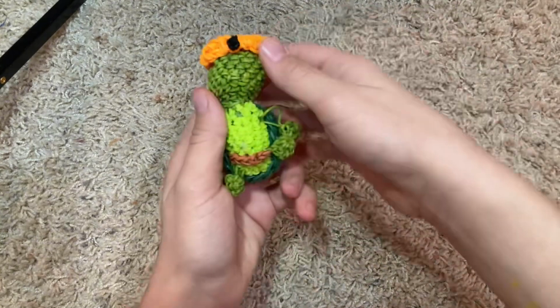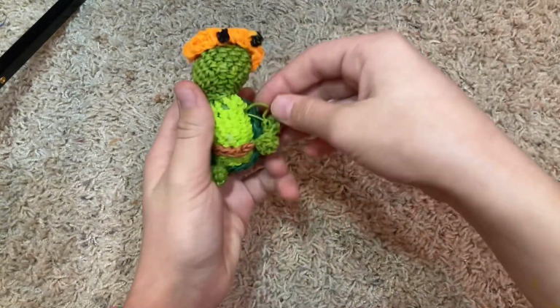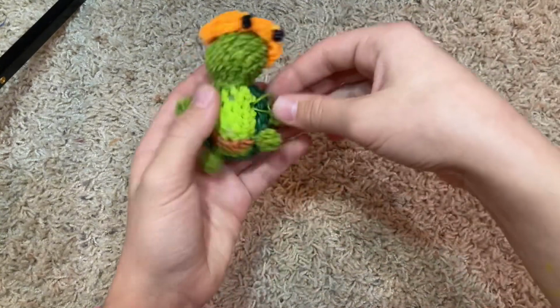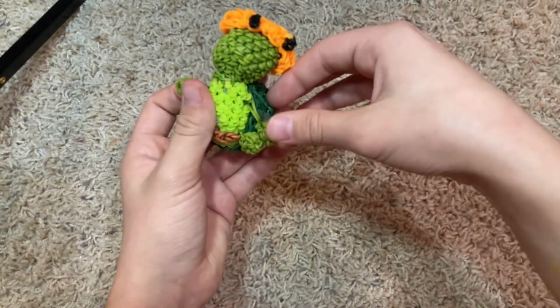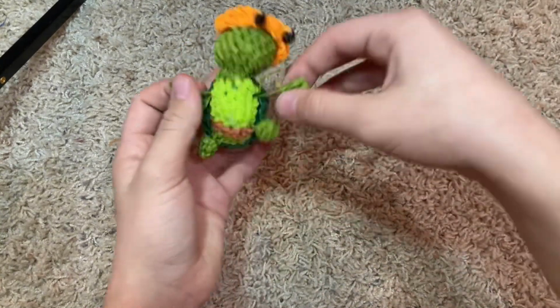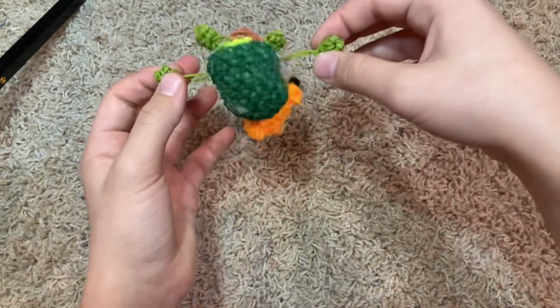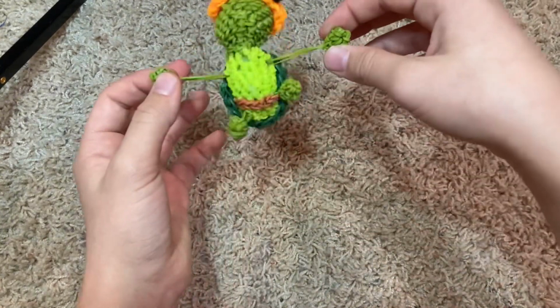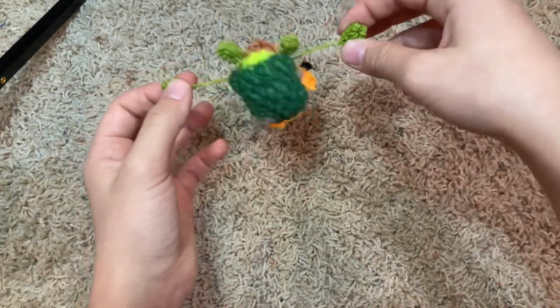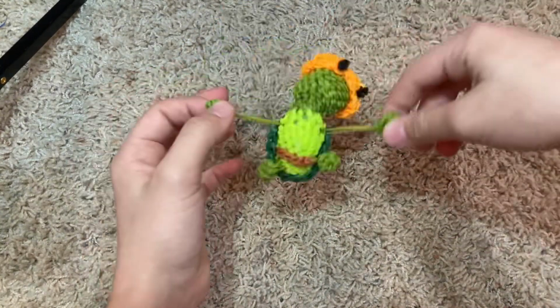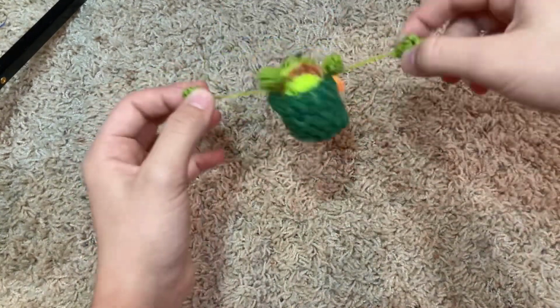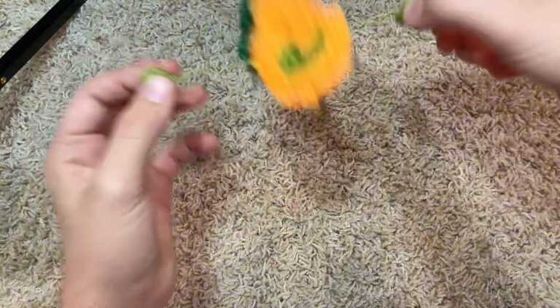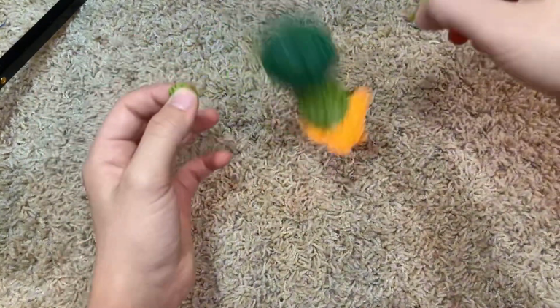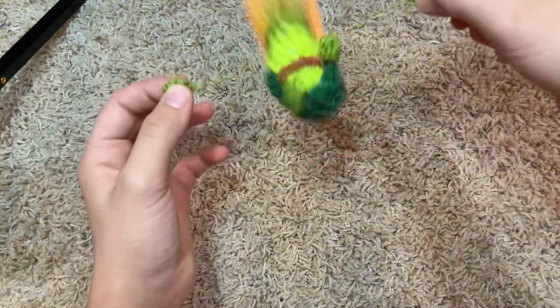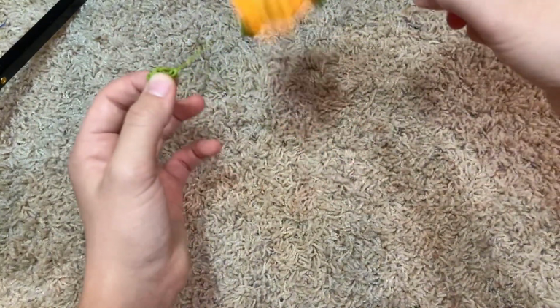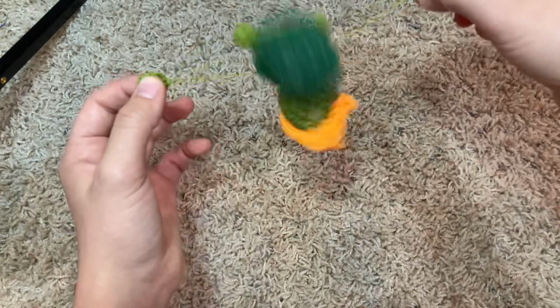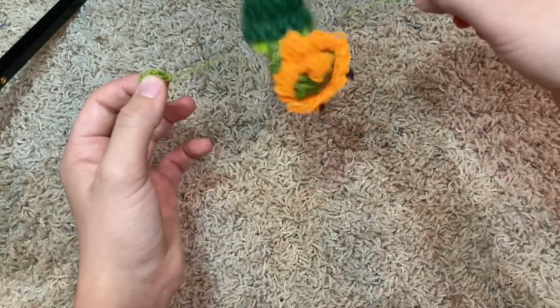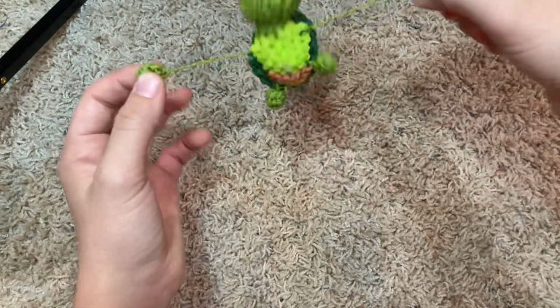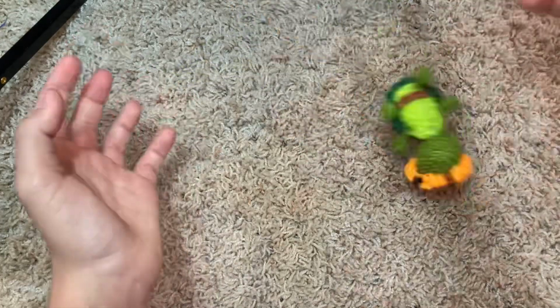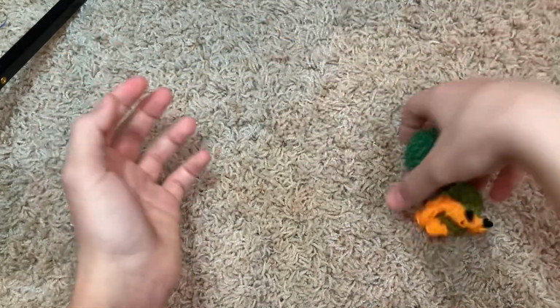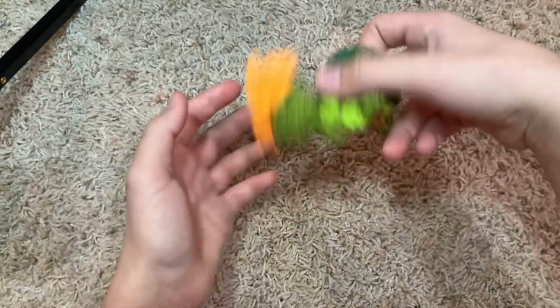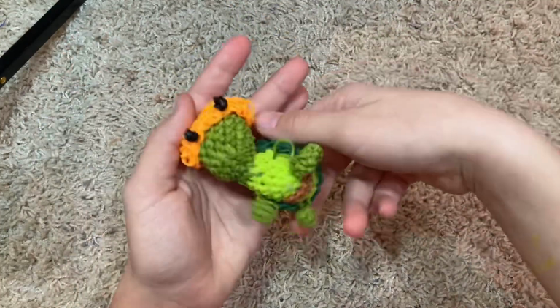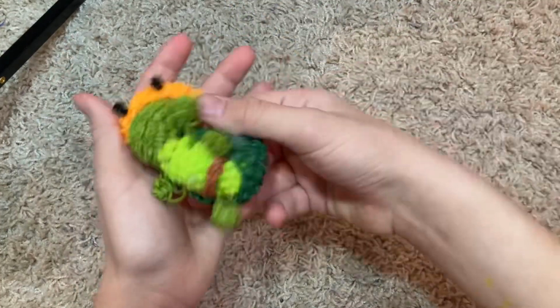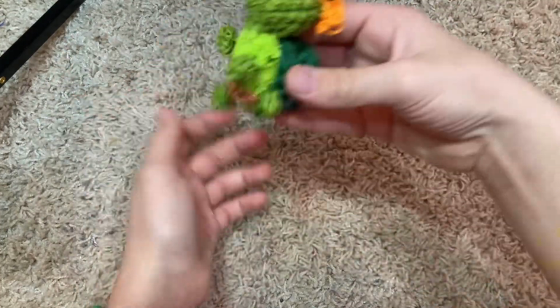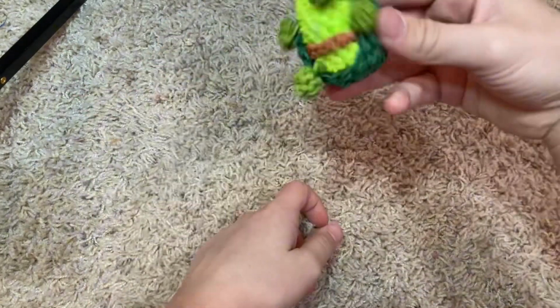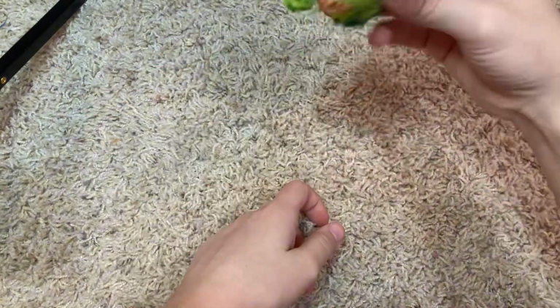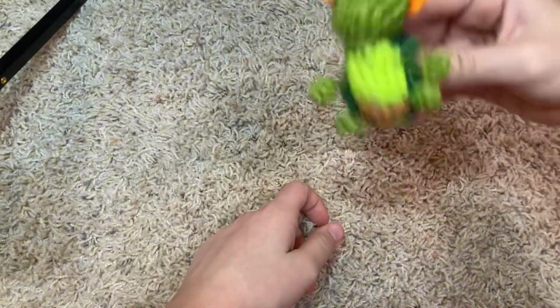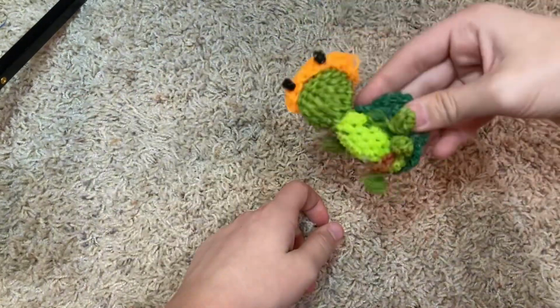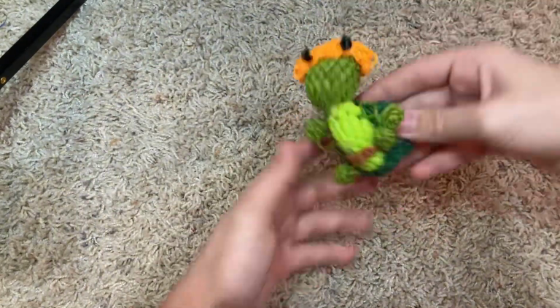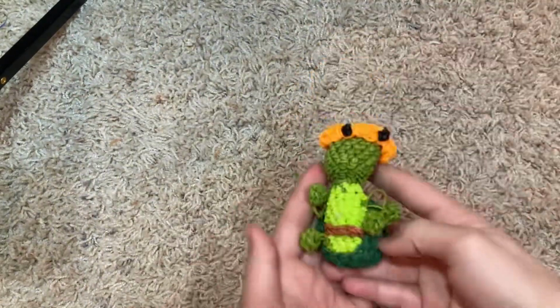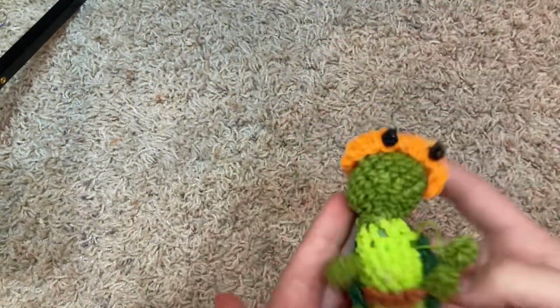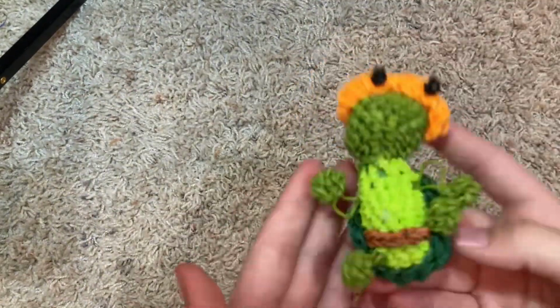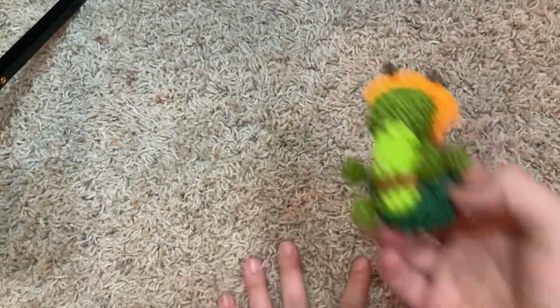Michelangelo — I attached the arms really badly, but it's cute. Watch out — ninja skills!